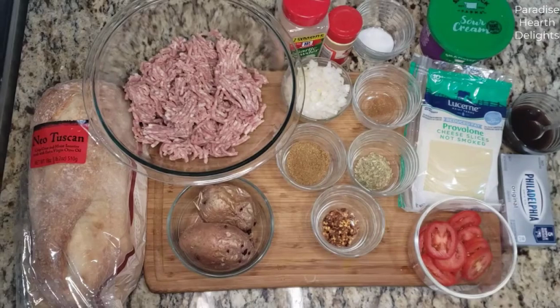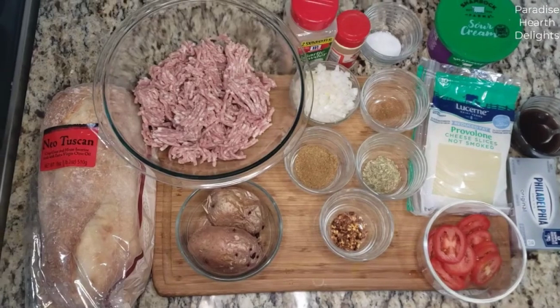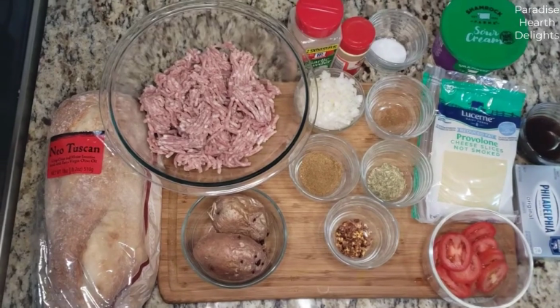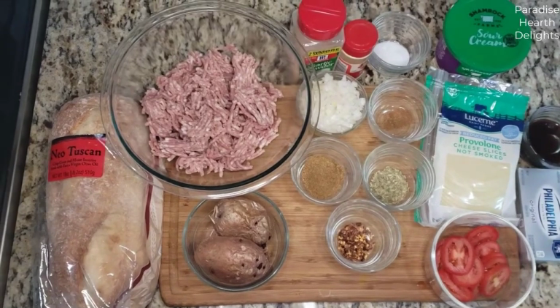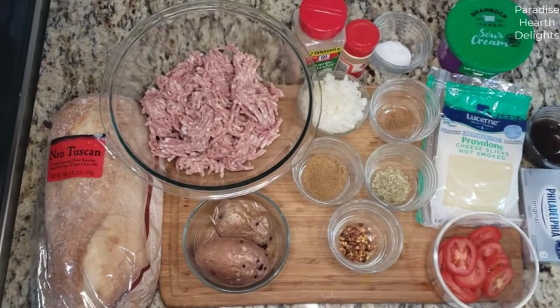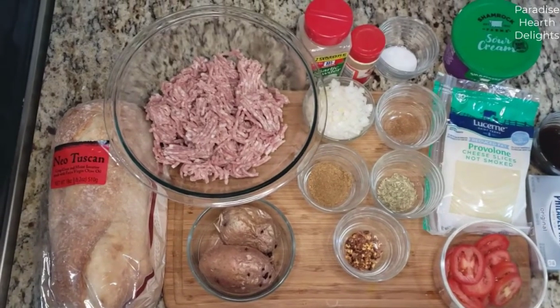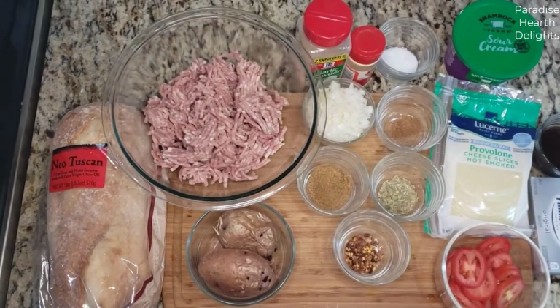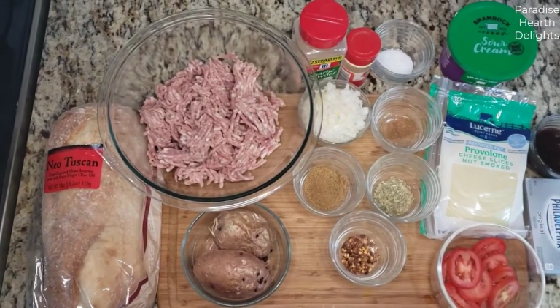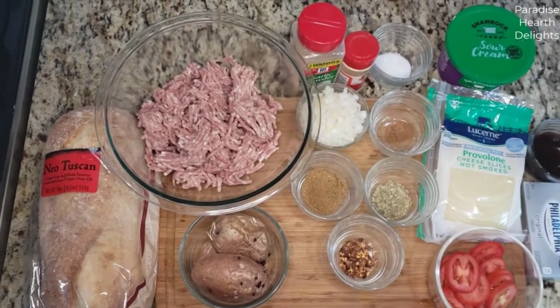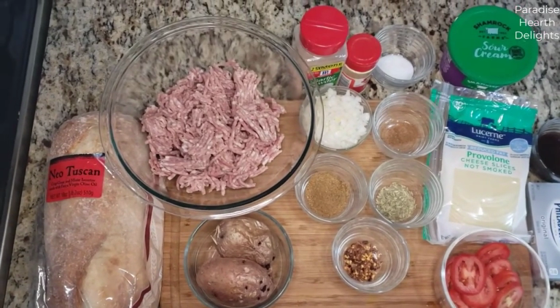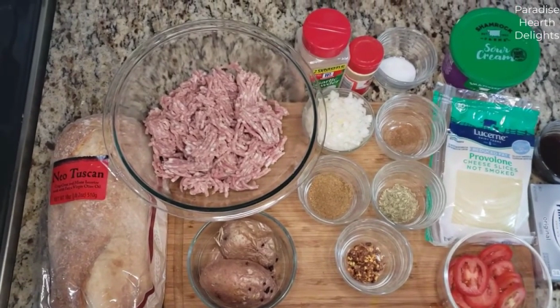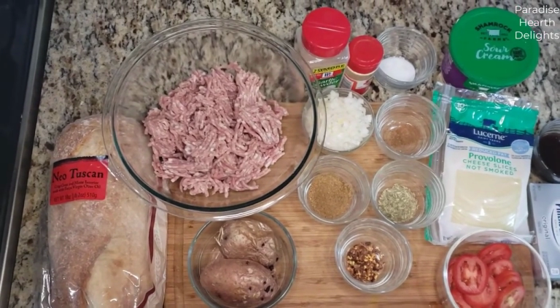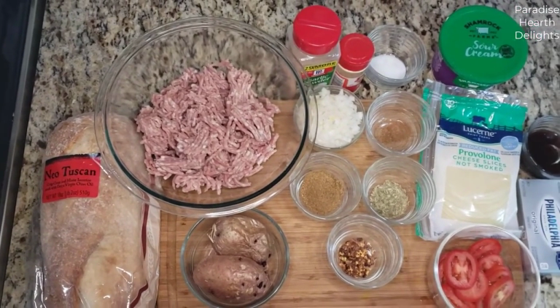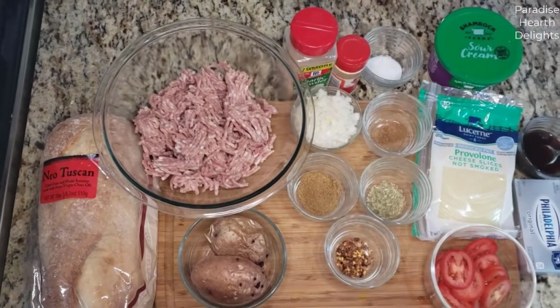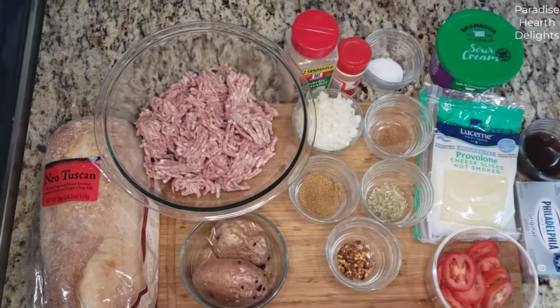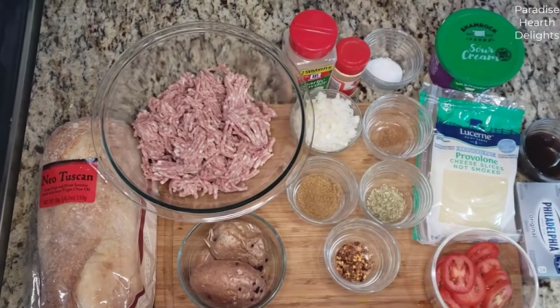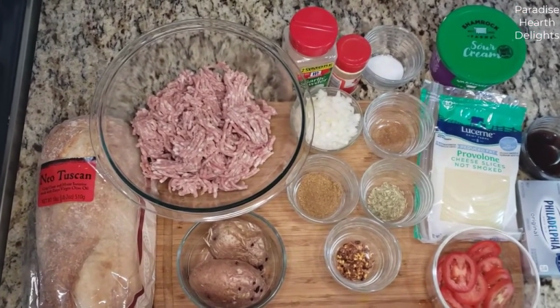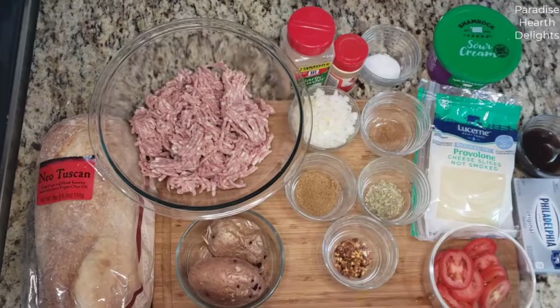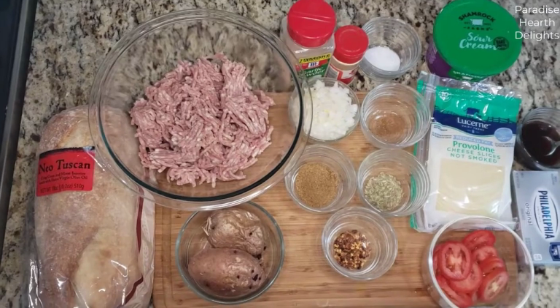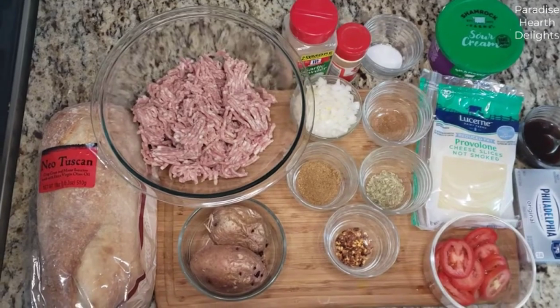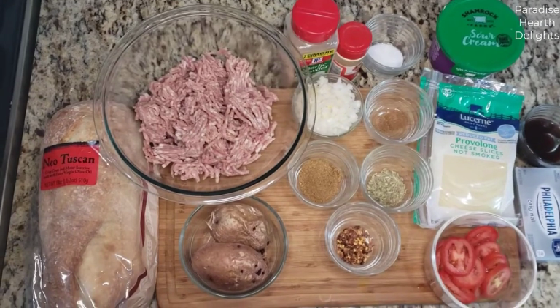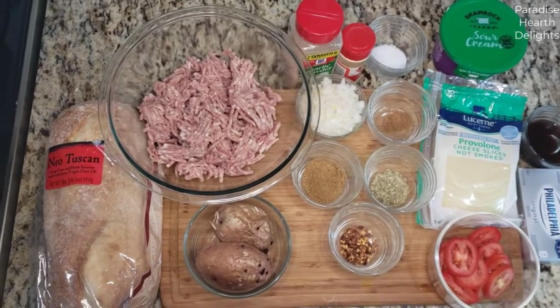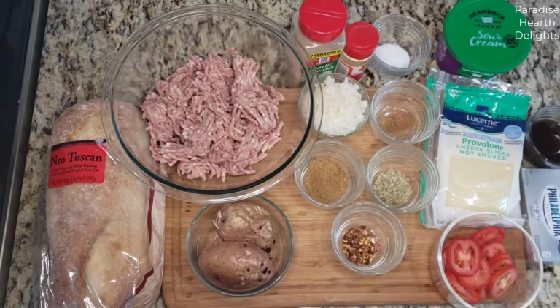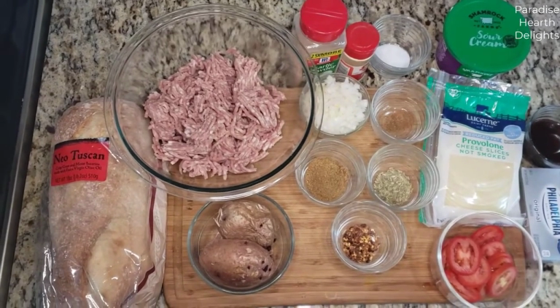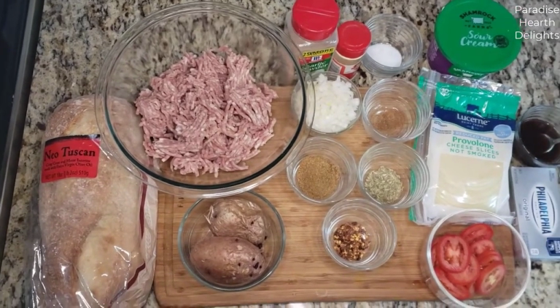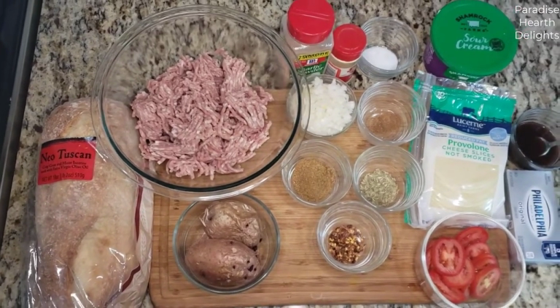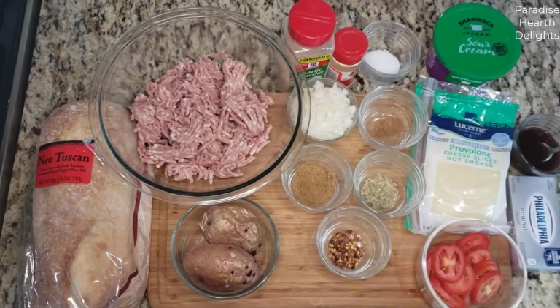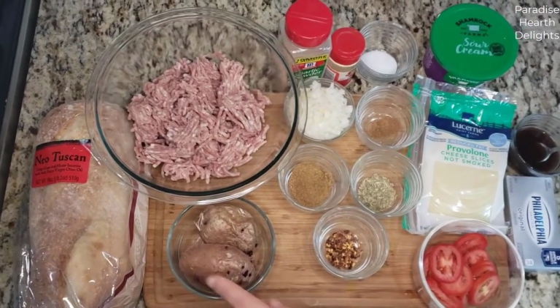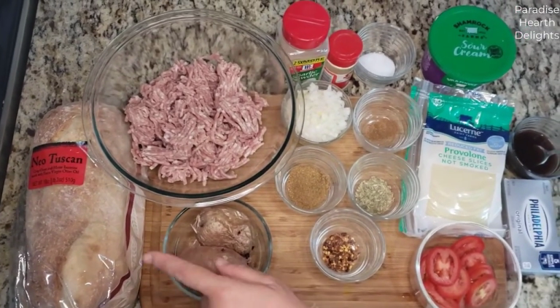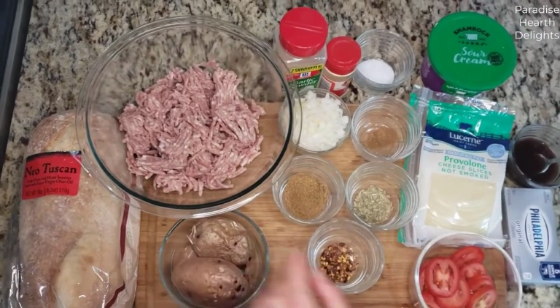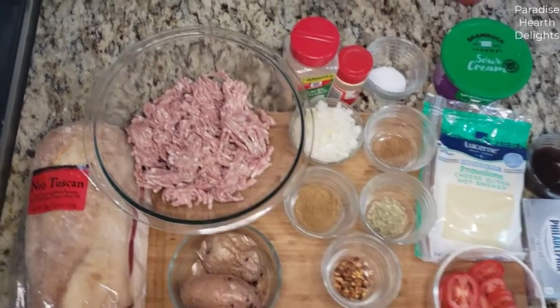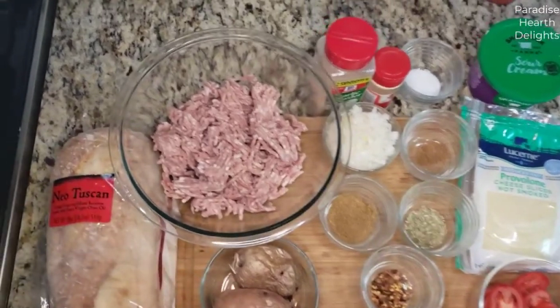Hi everybody and welcome. Today we're making a delicious cumin and fennel pork and potato meatball sub using neo-tuscan bread.